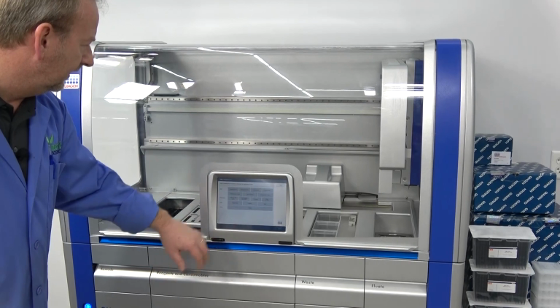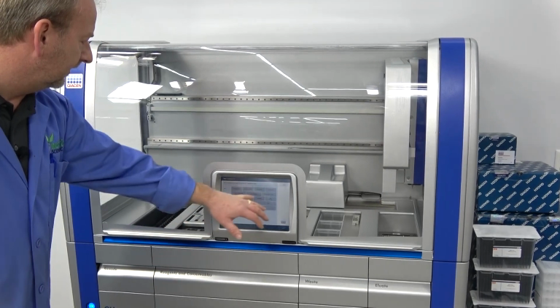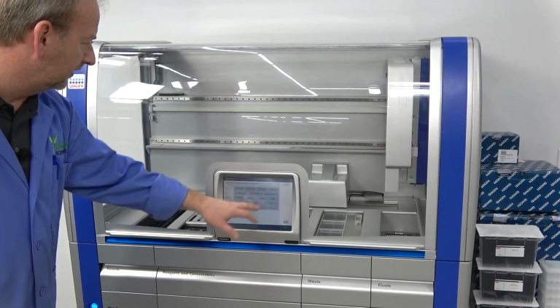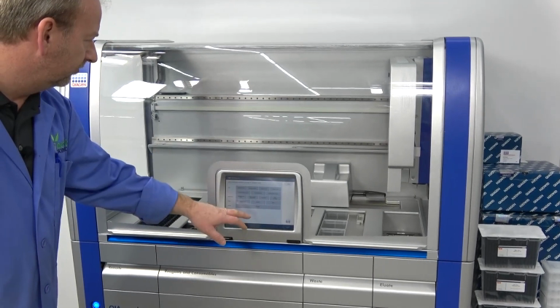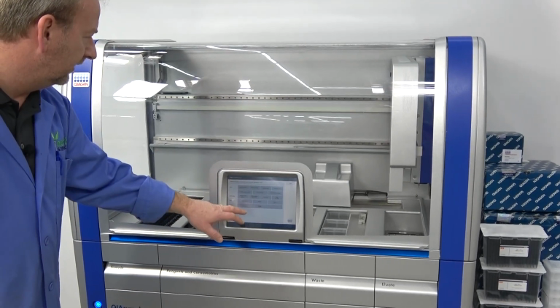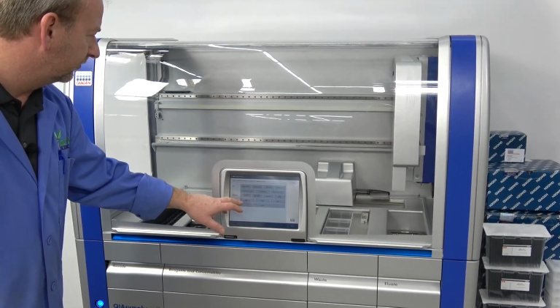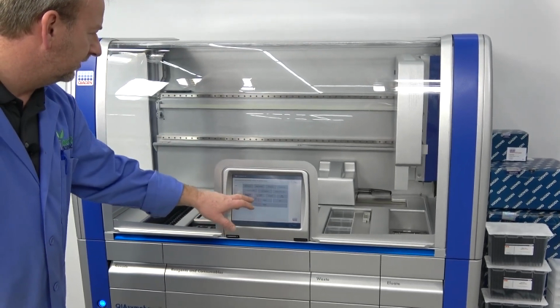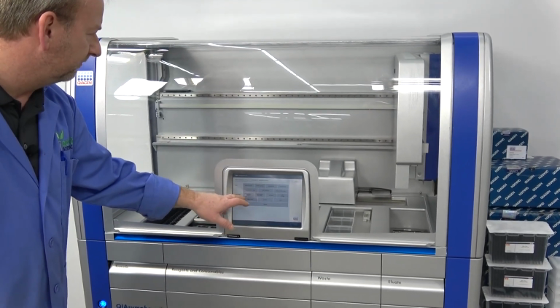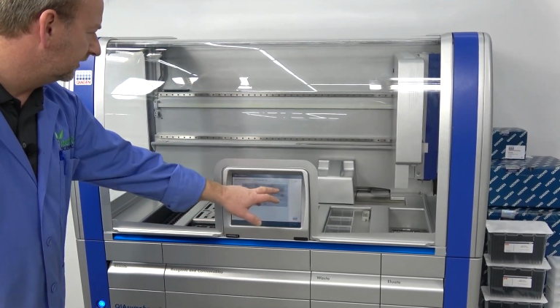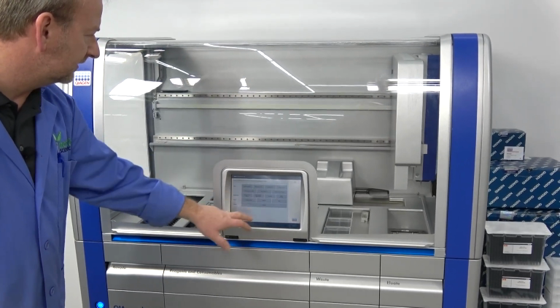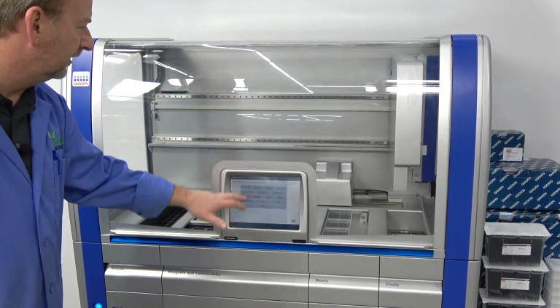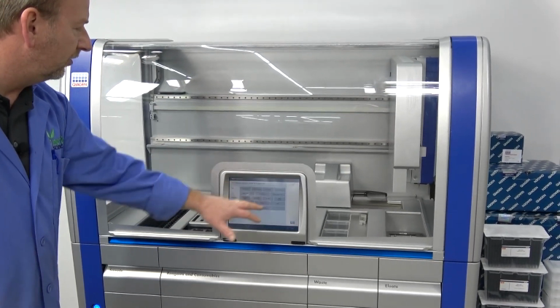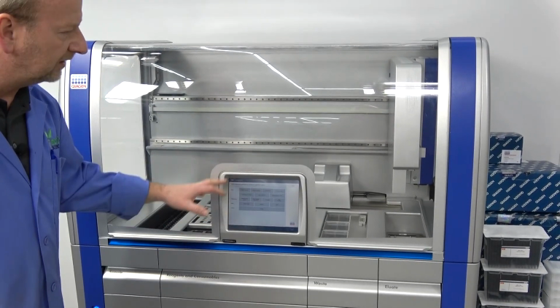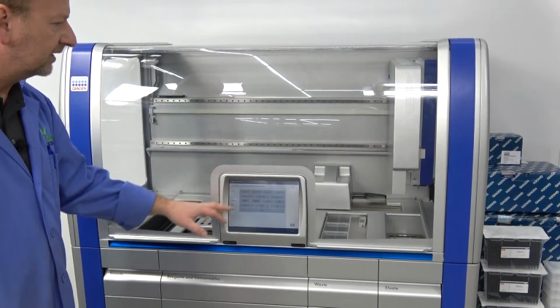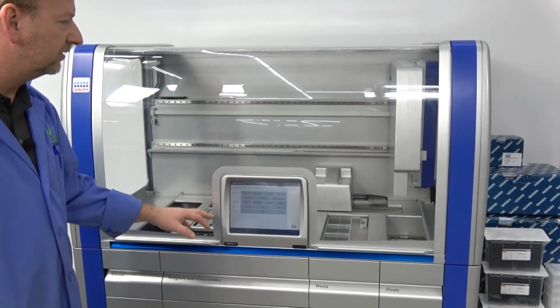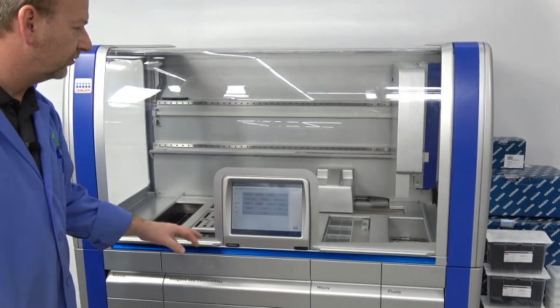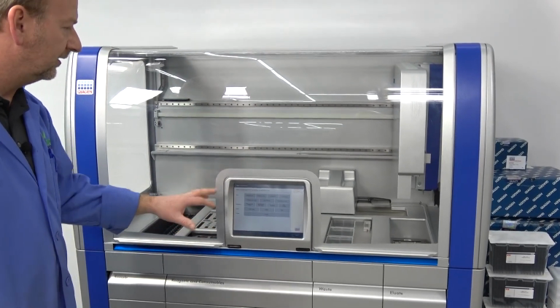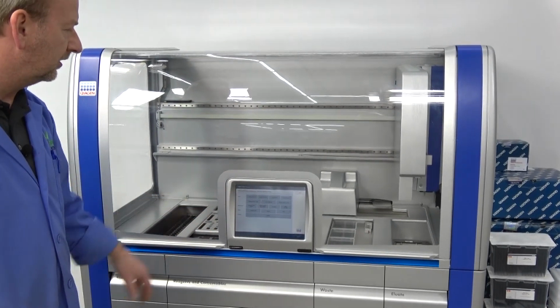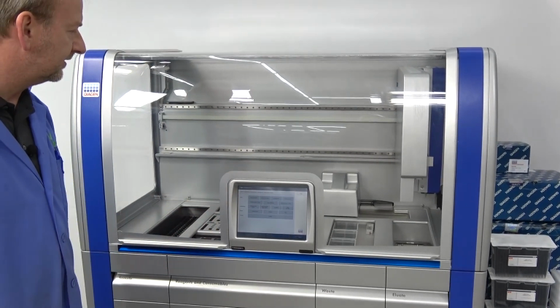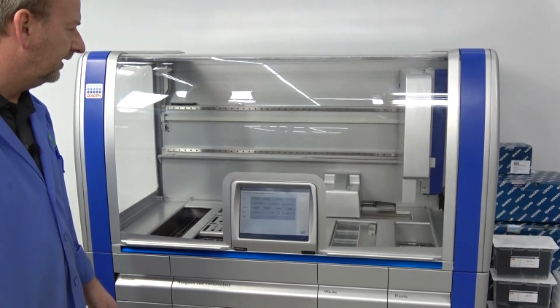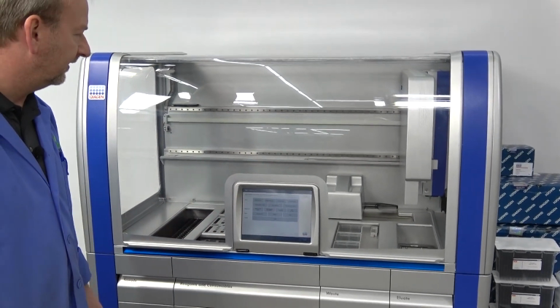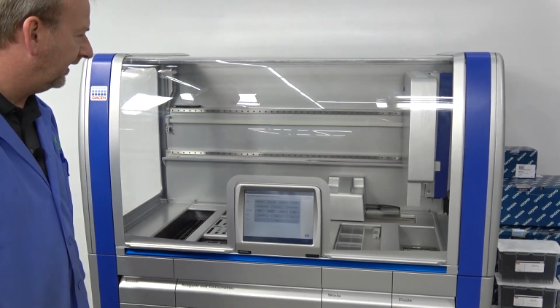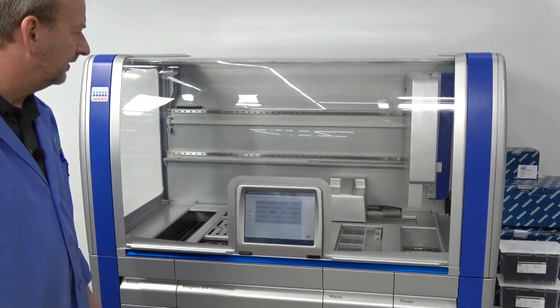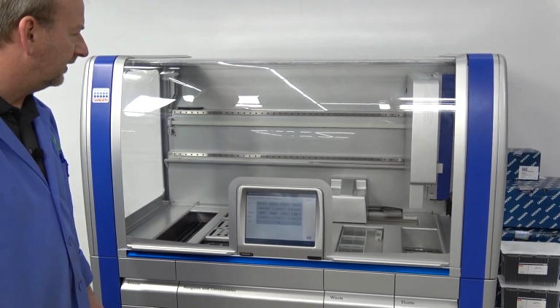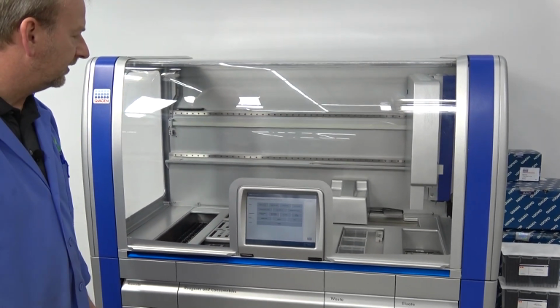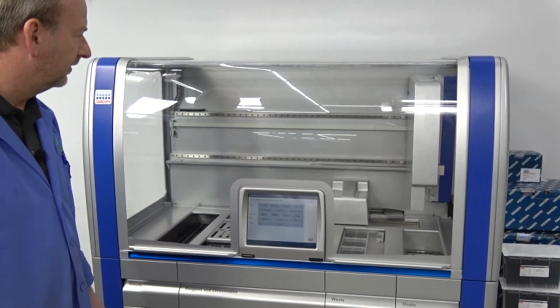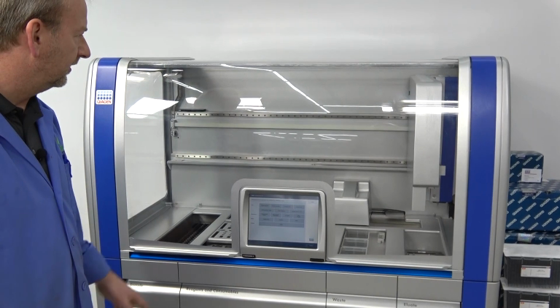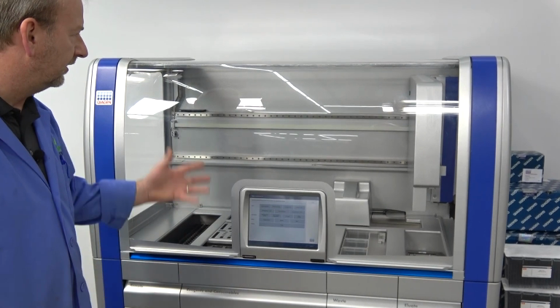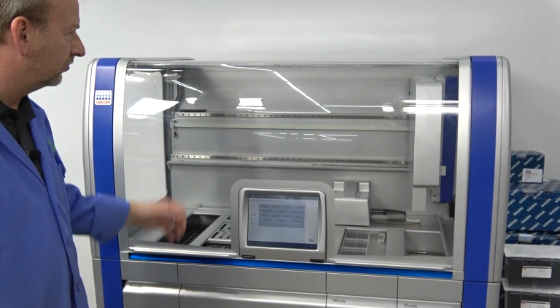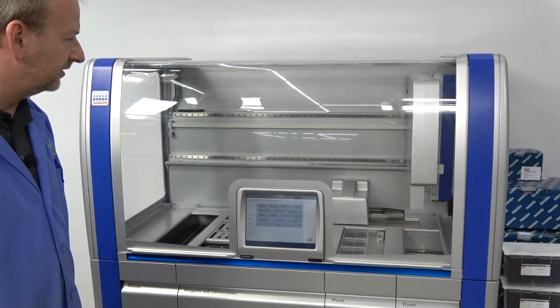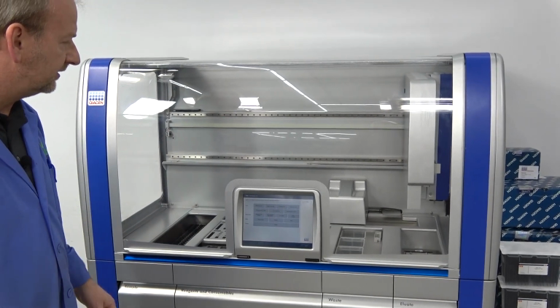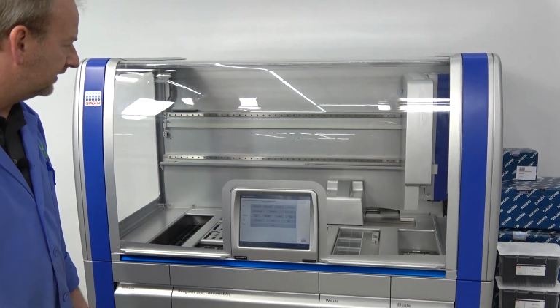We could also go through some of the other components like the piercing devices, but all this has actually been gone through during initialization and everything passed. So we just wanted to do a quick demonstration.